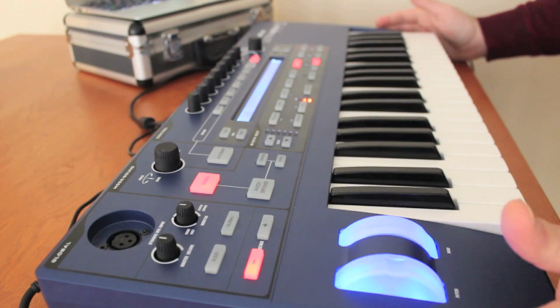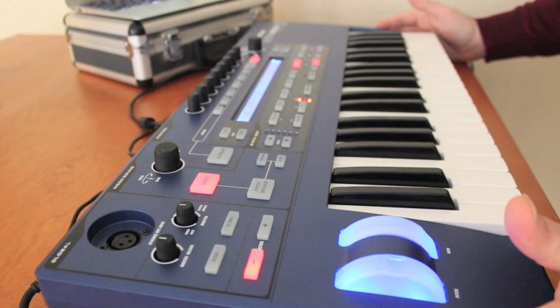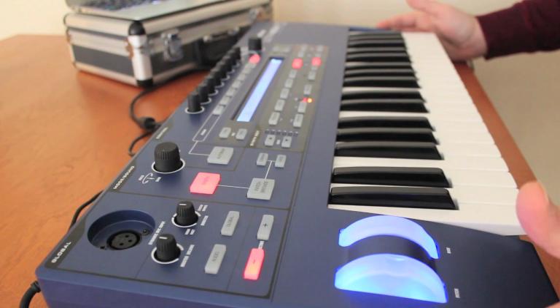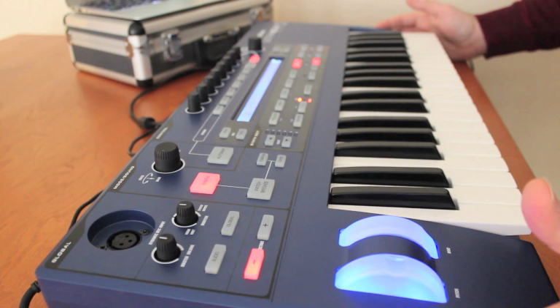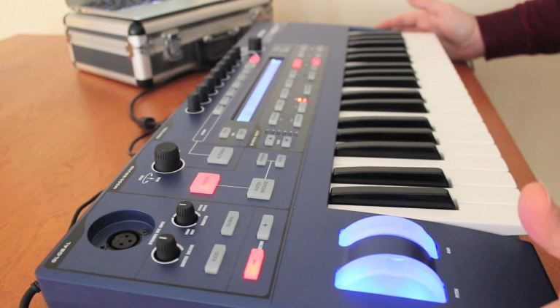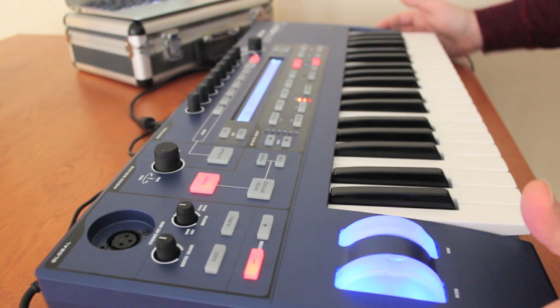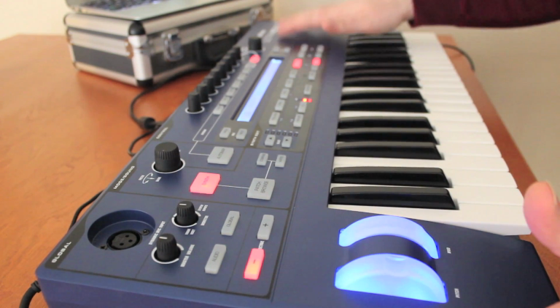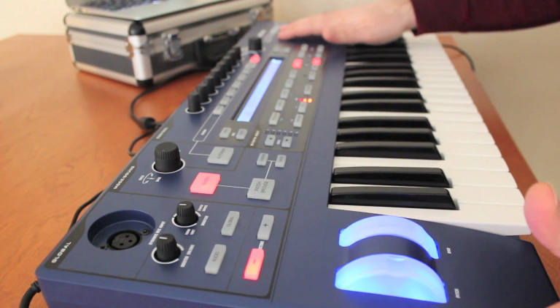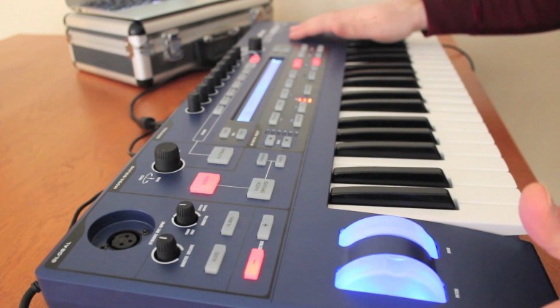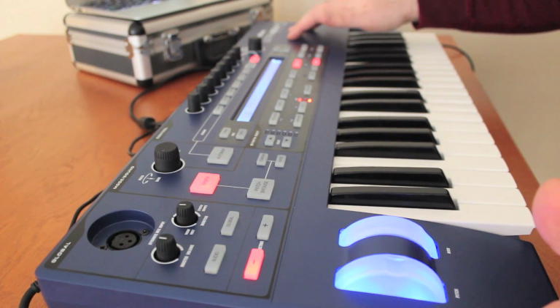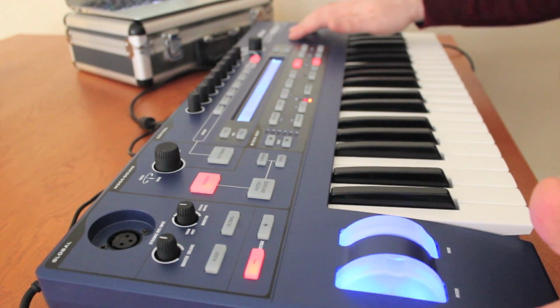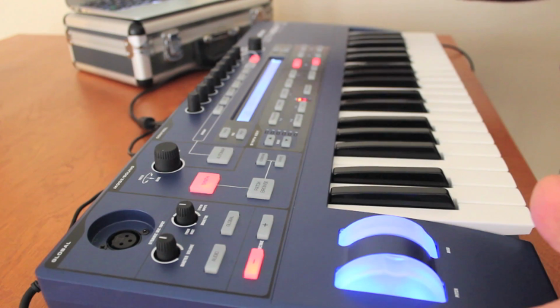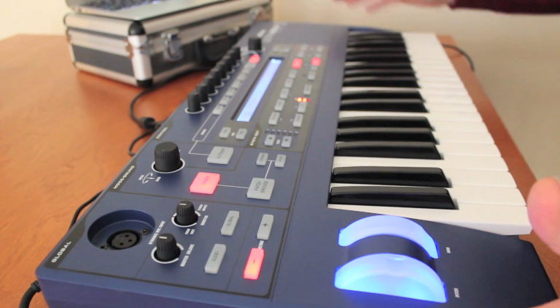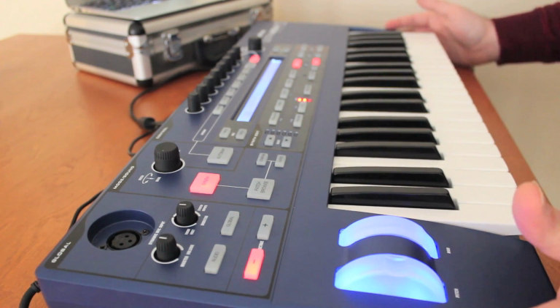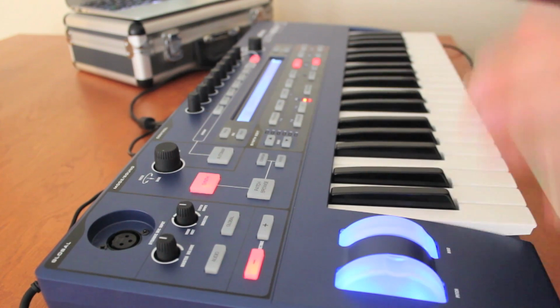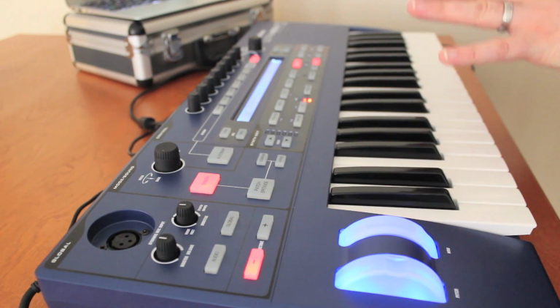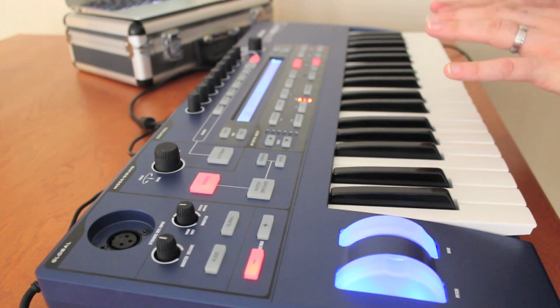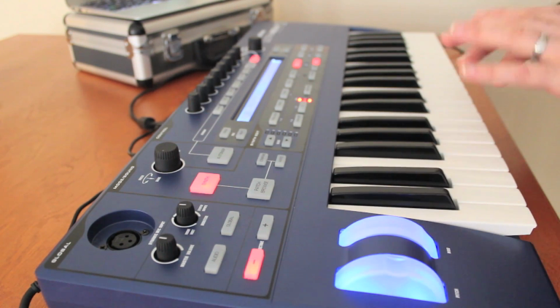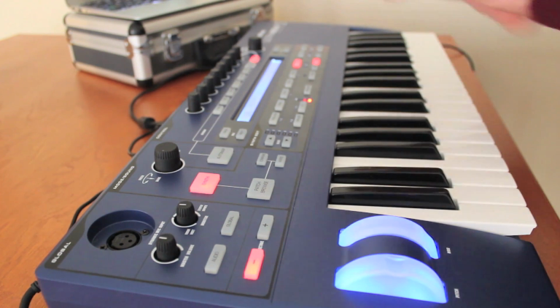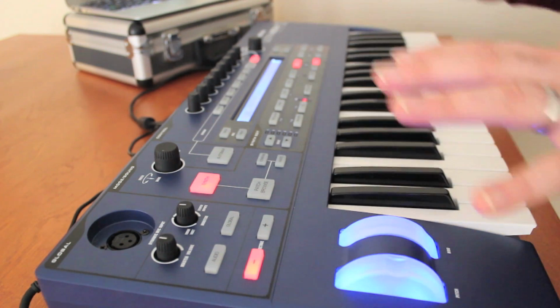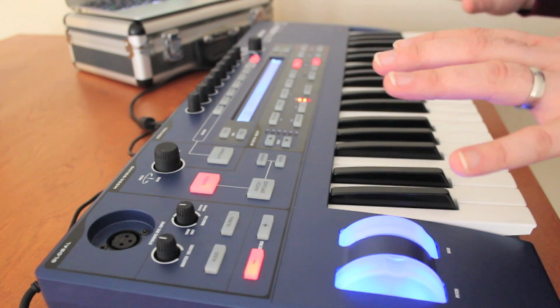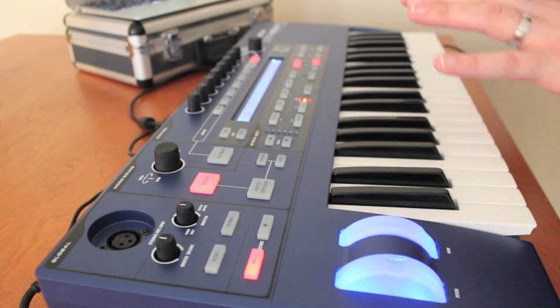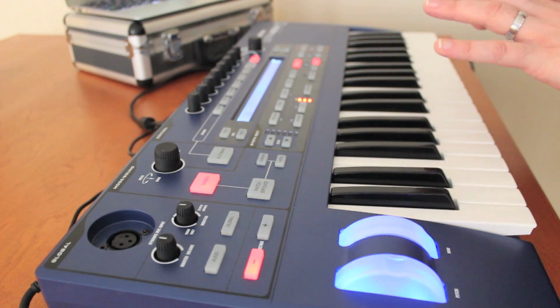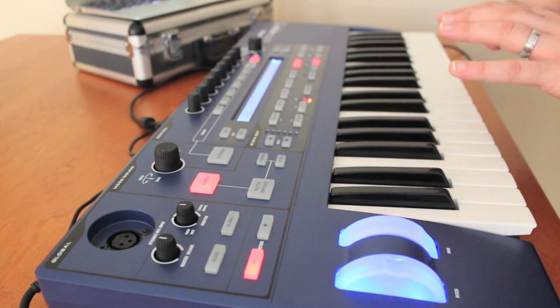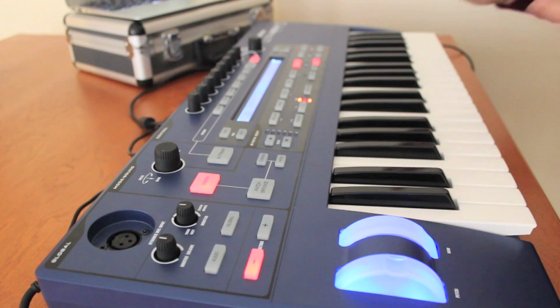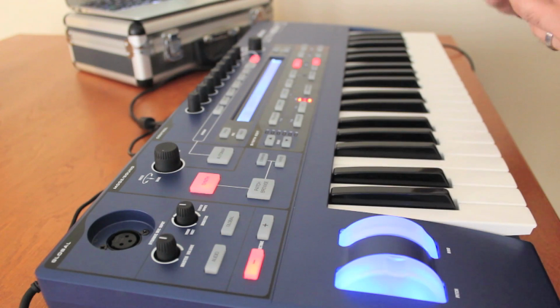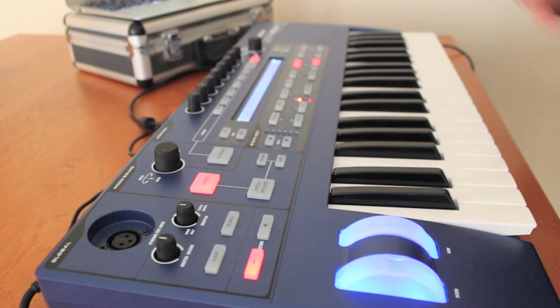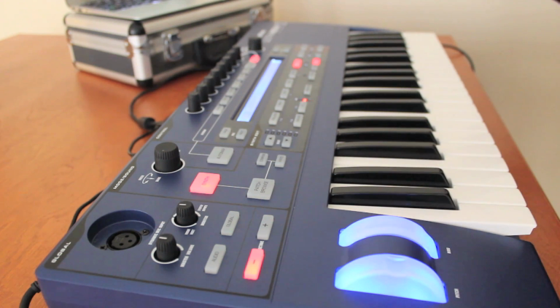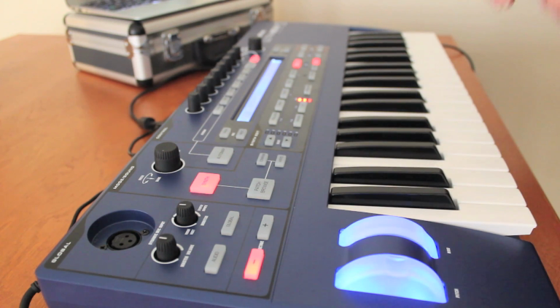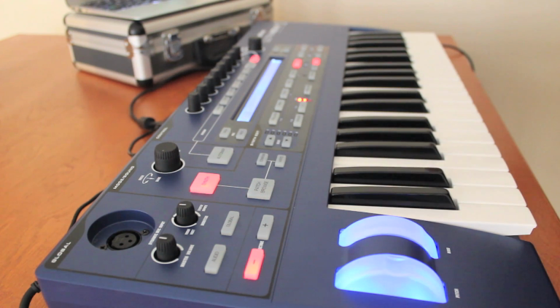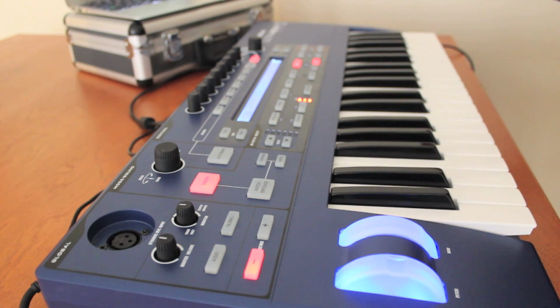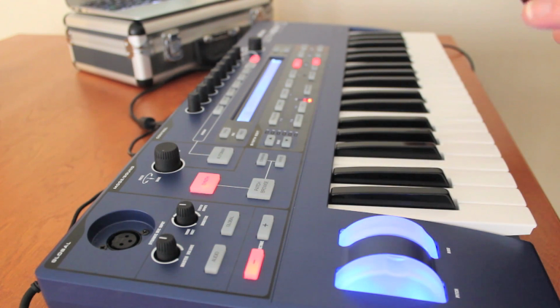Hi, and welcome to the second episode of the Novation Ultranova Synthesizer video series. In the first video, I went through just an overview of the synthesizer and my thoughts on it. If you haven't watched that, the link is in the description below.